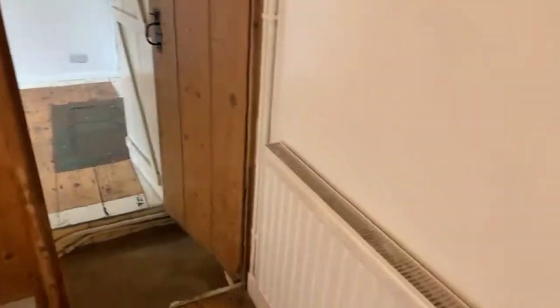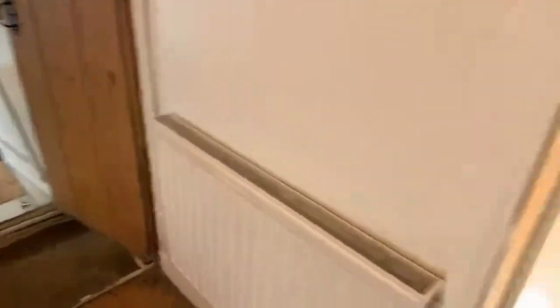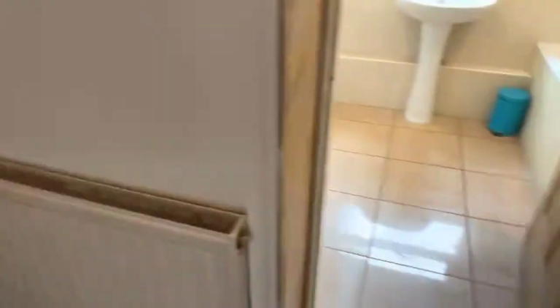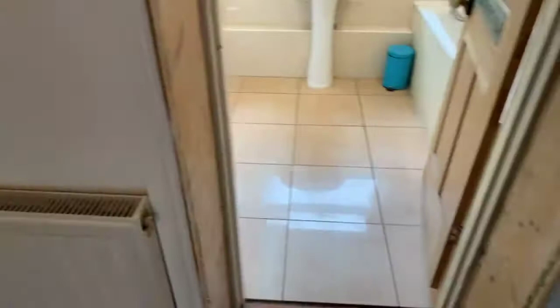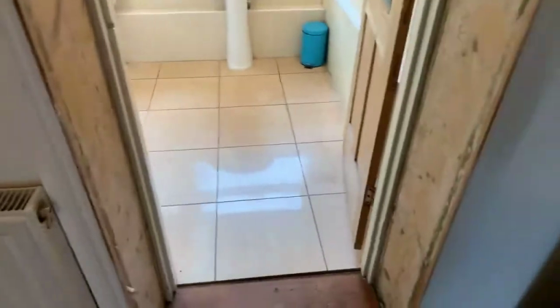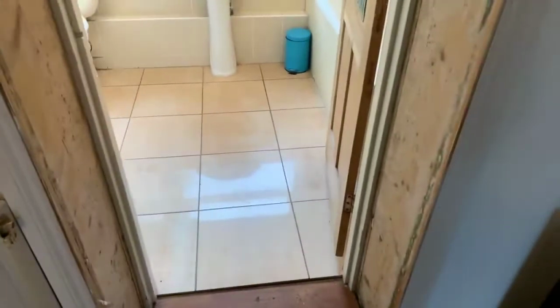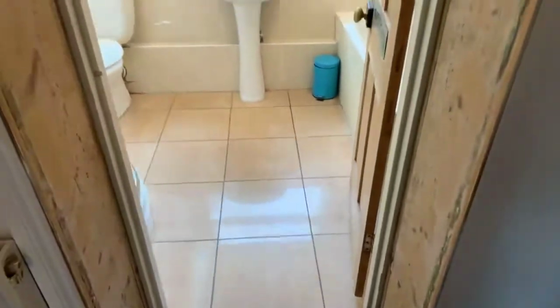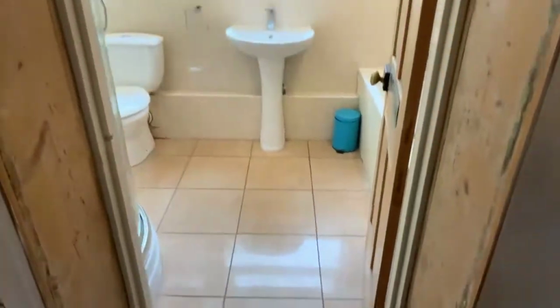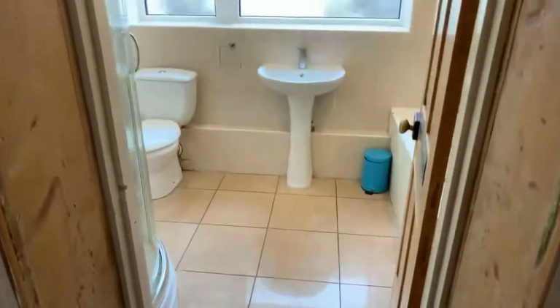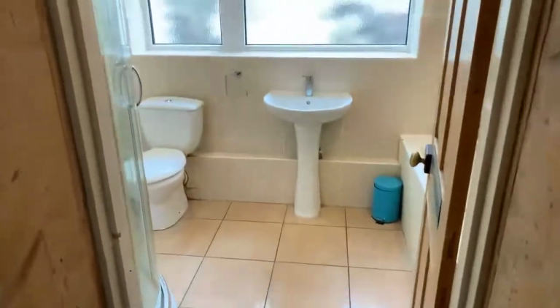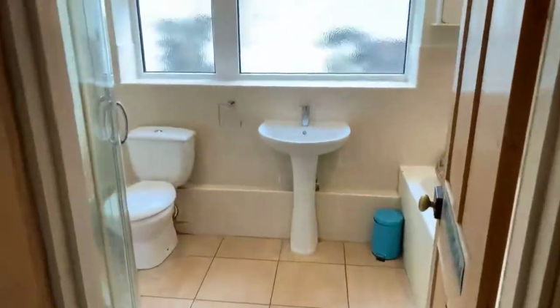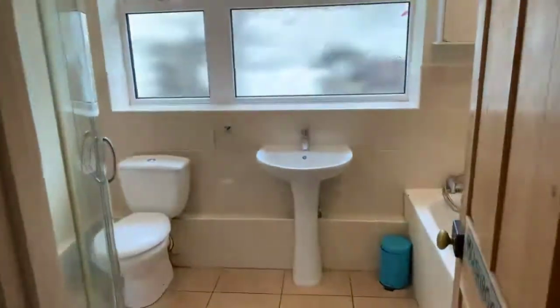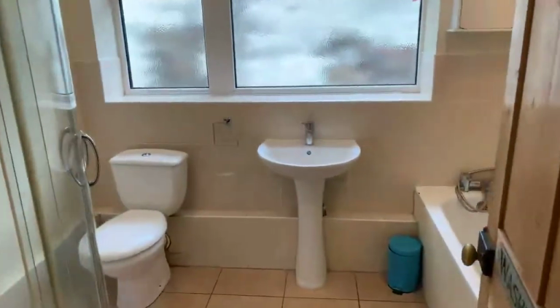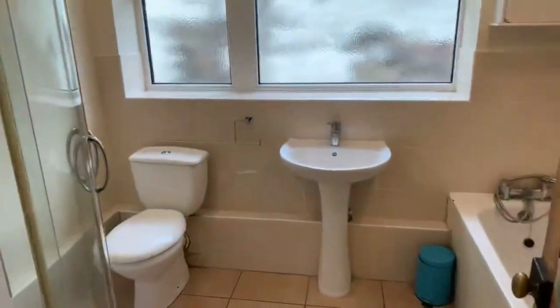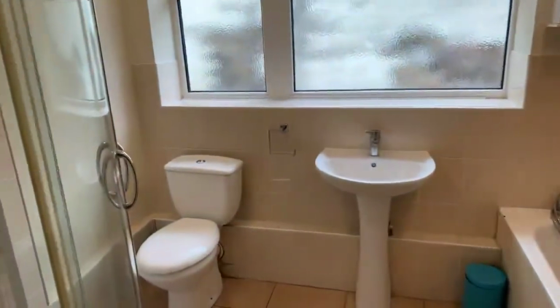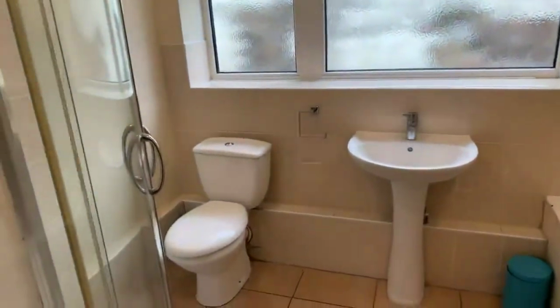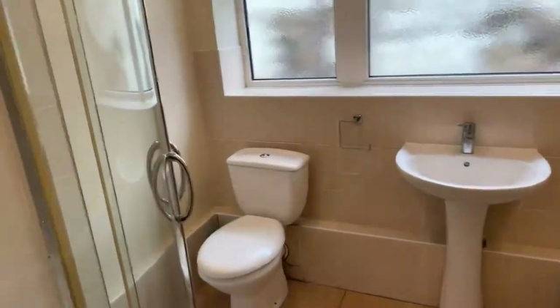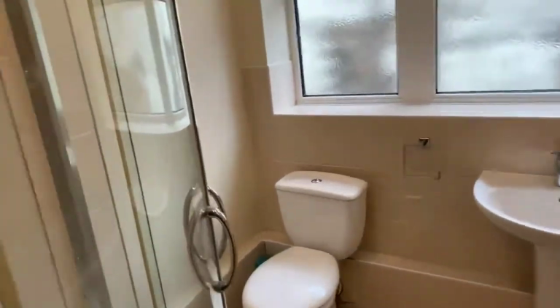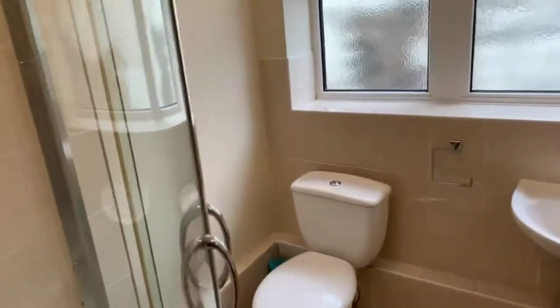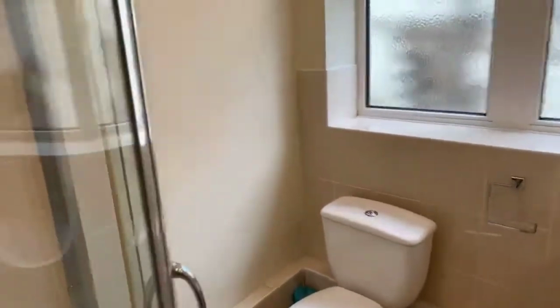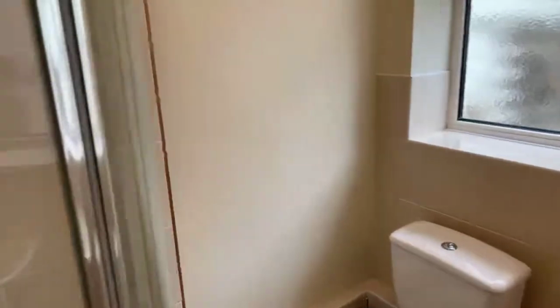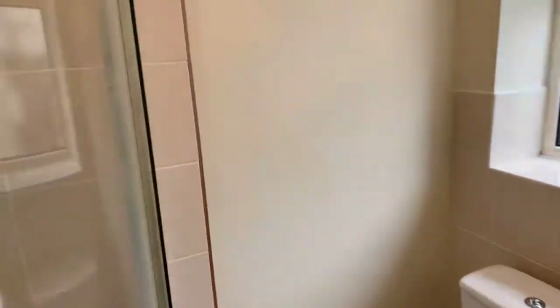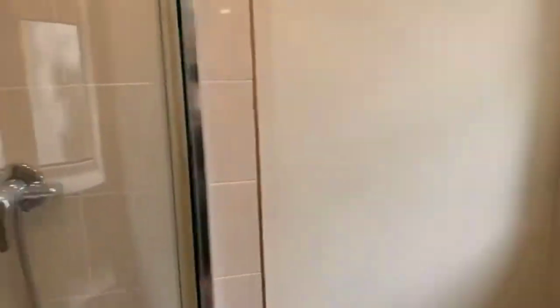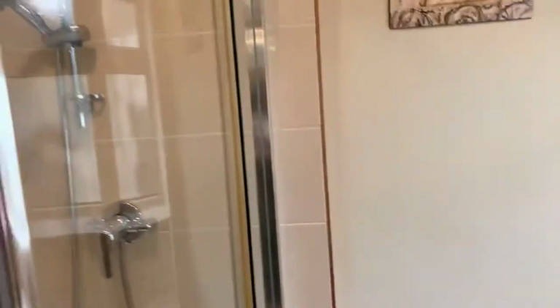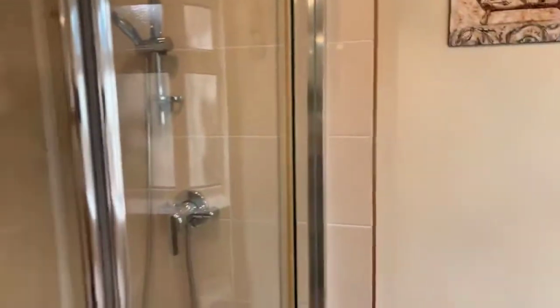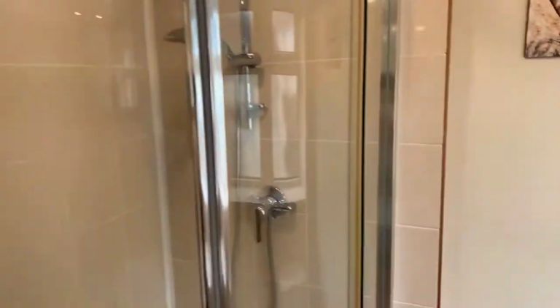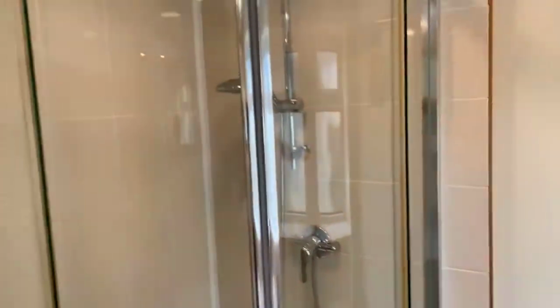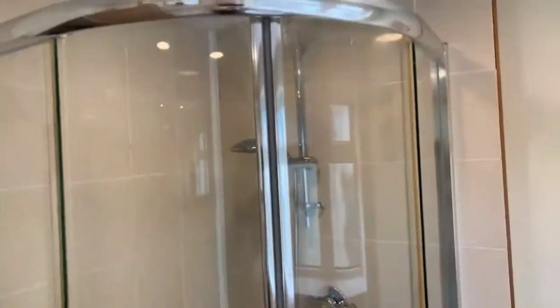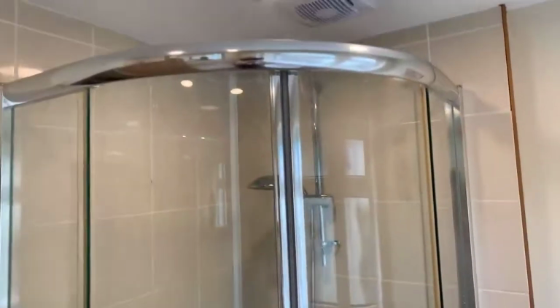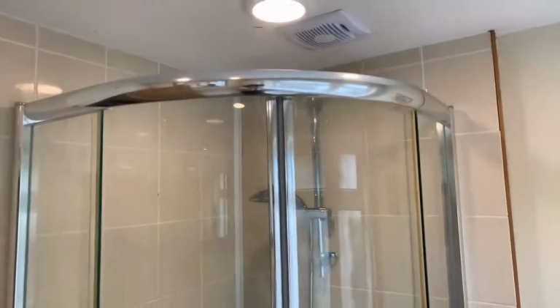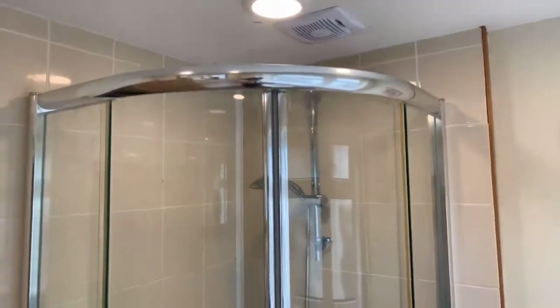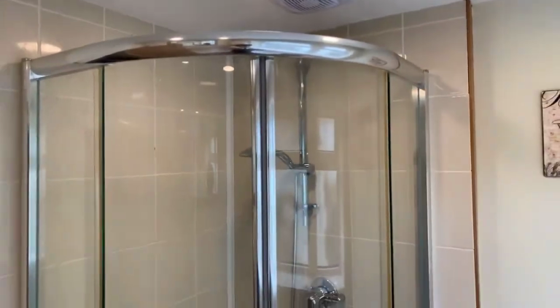The bathroom is just off this room — a downstairs bathroom in this property. You've got a choice between a shower and a bath, which is really handy. Nice spacious shower cubicle.